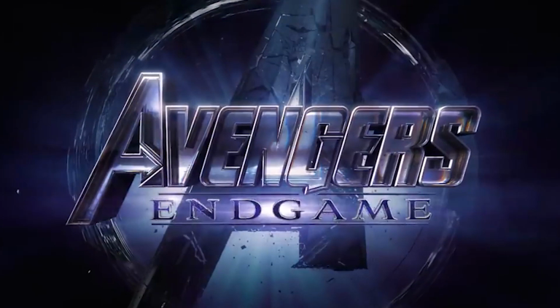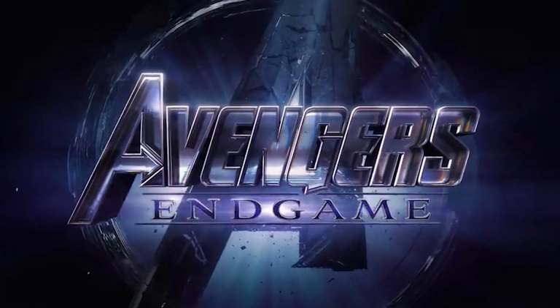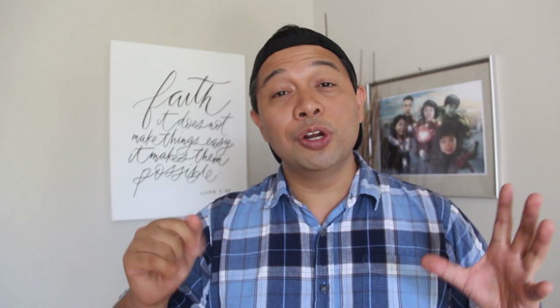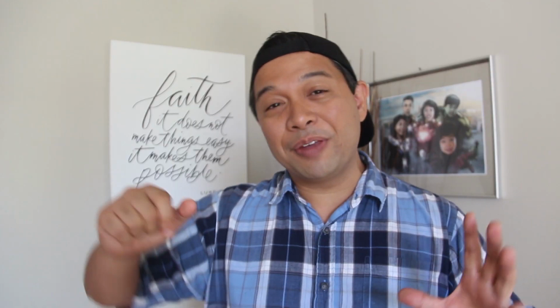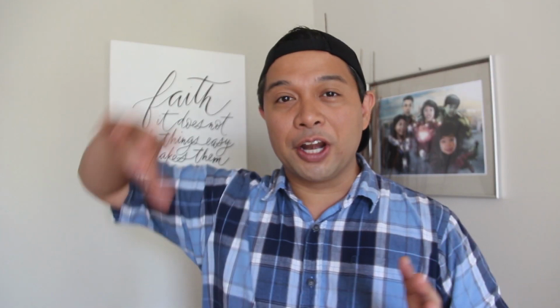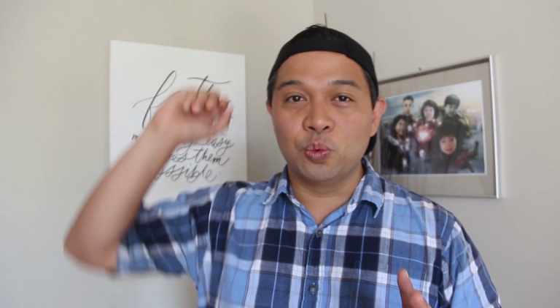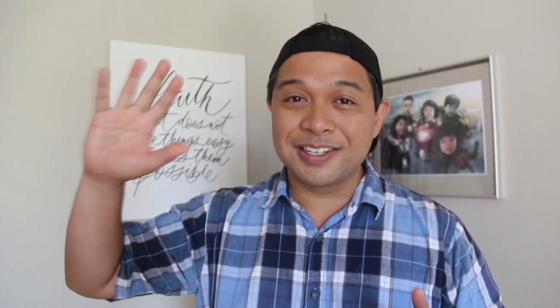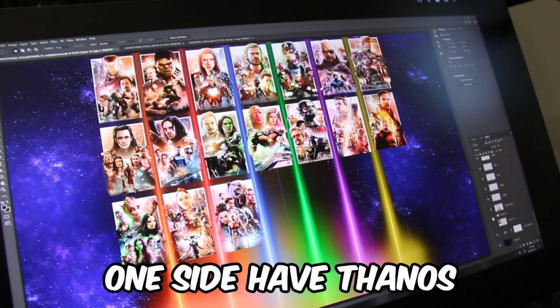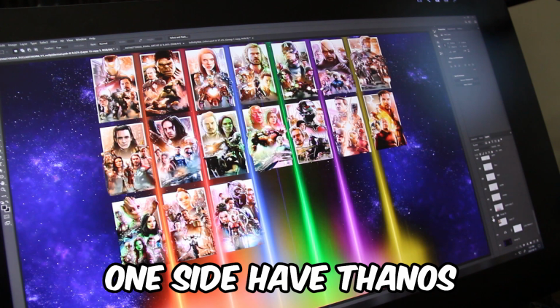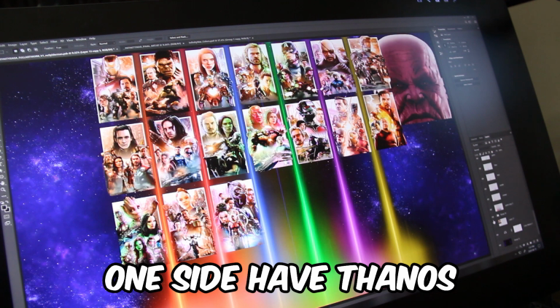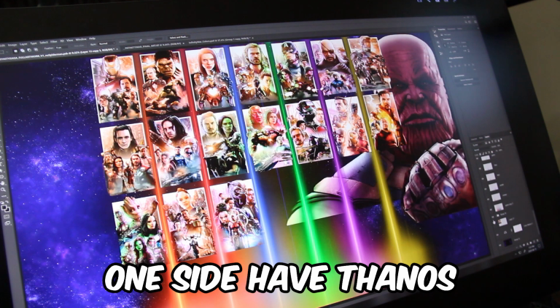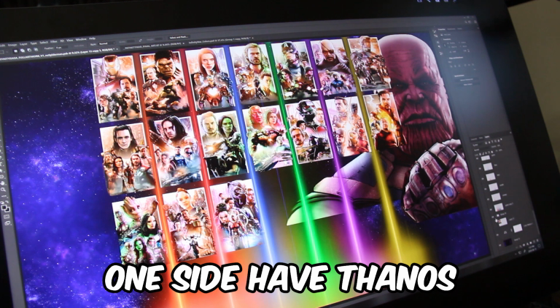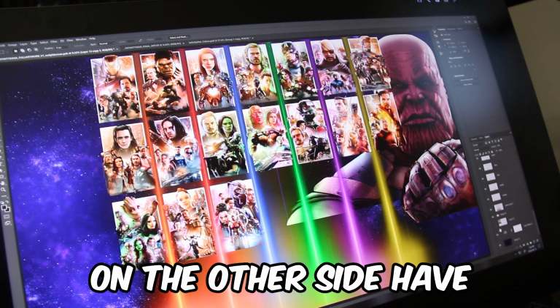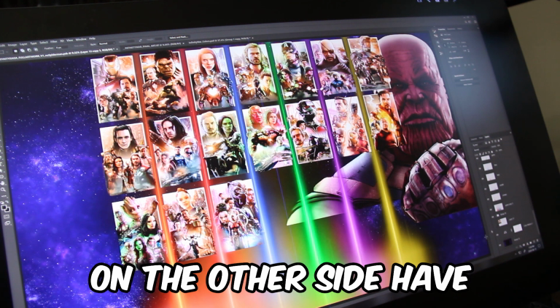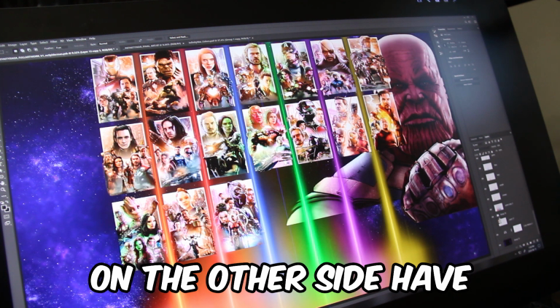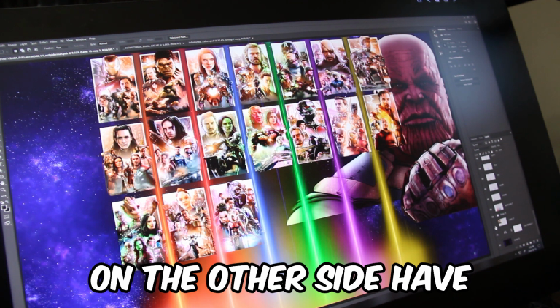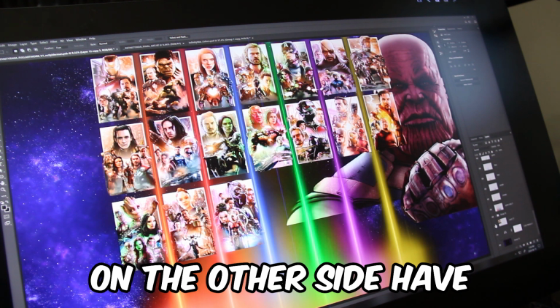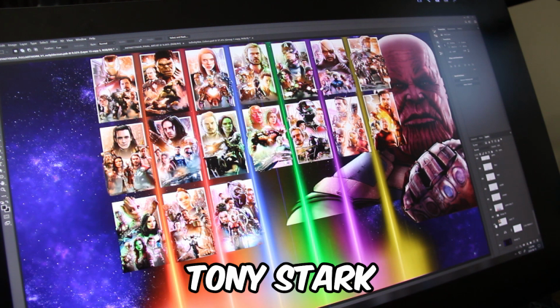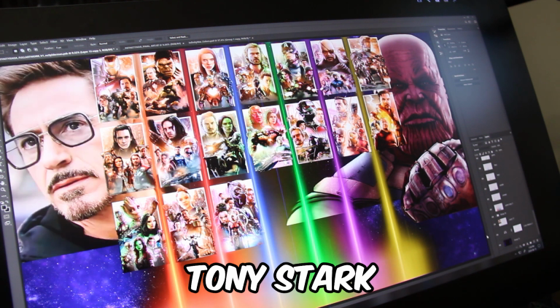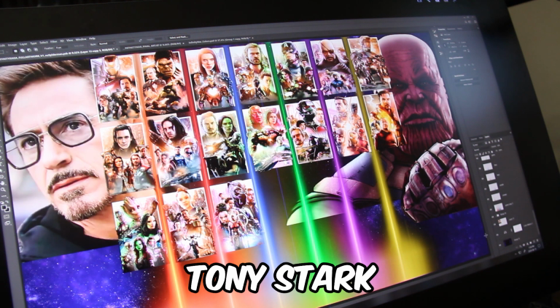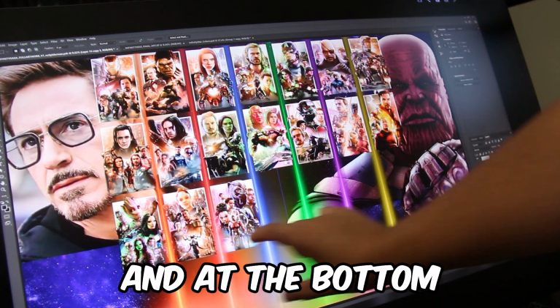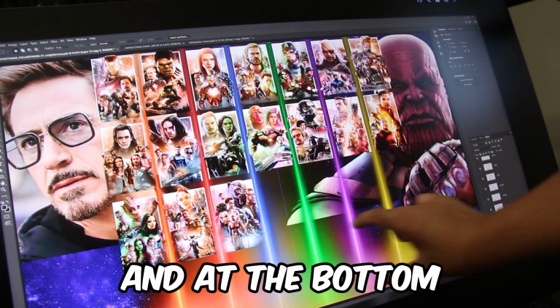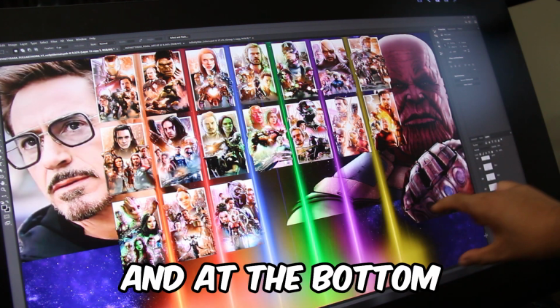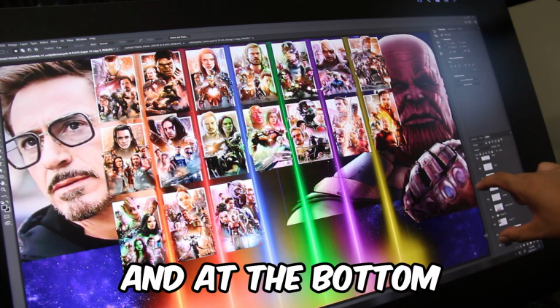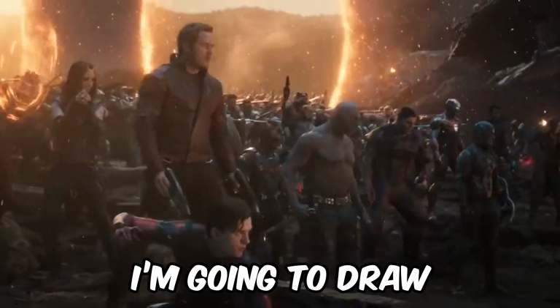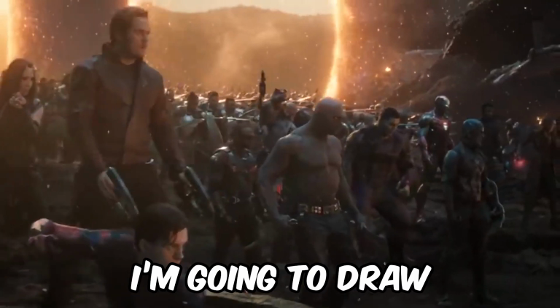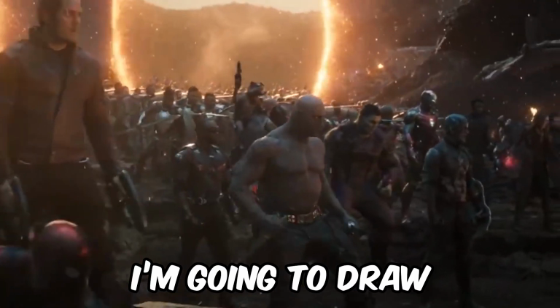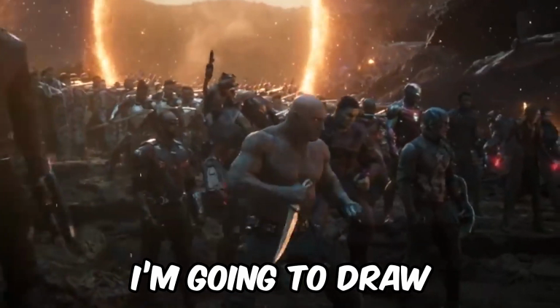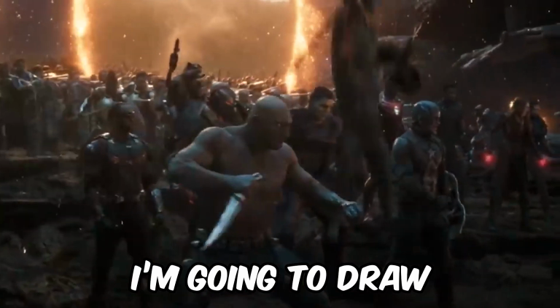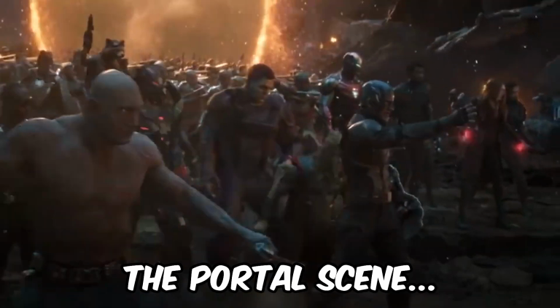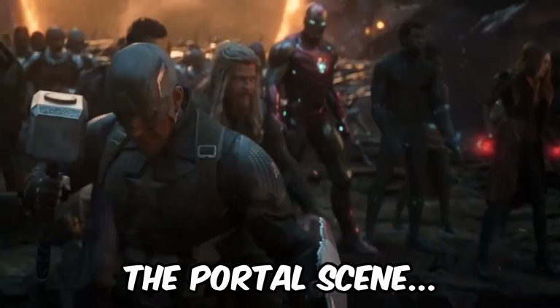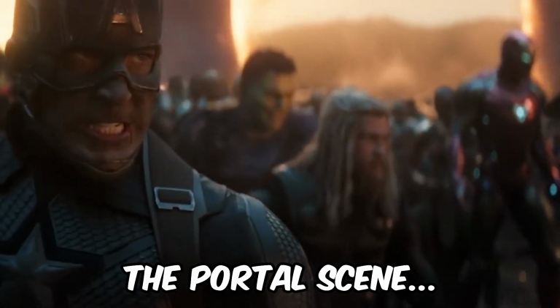And I thought wouldn't it be fun — on one side have Thanos, on the other side have Tony Stark, and at the bottom I'm going to draw the portal scene.